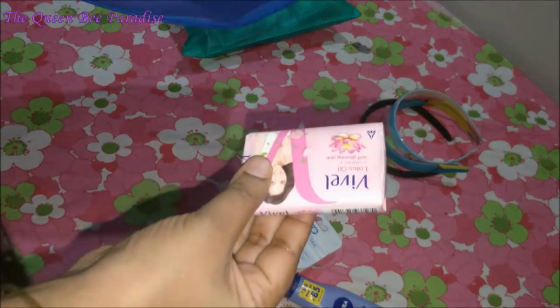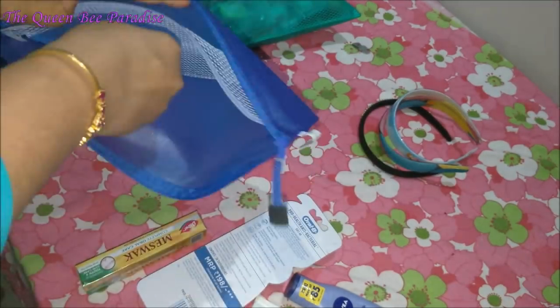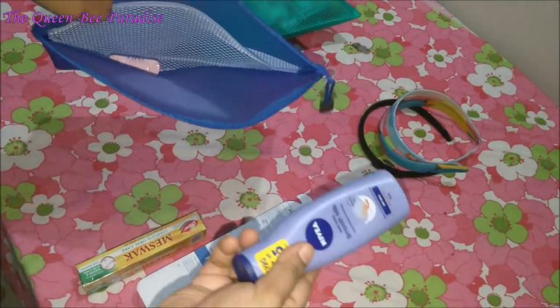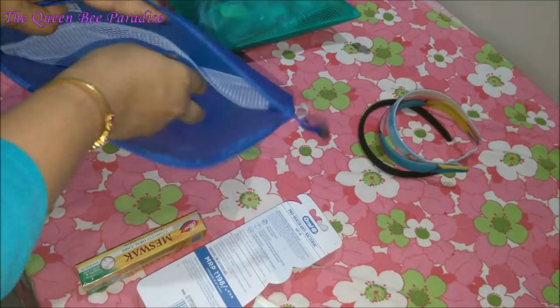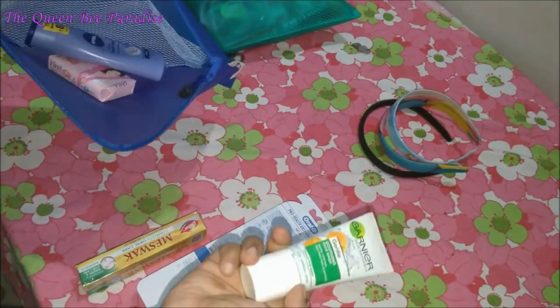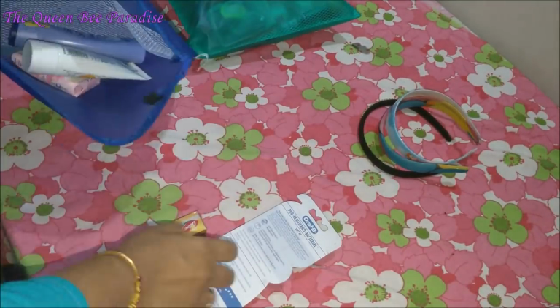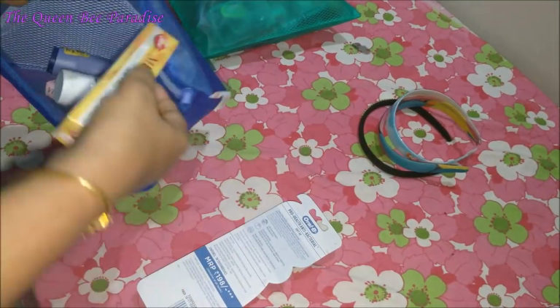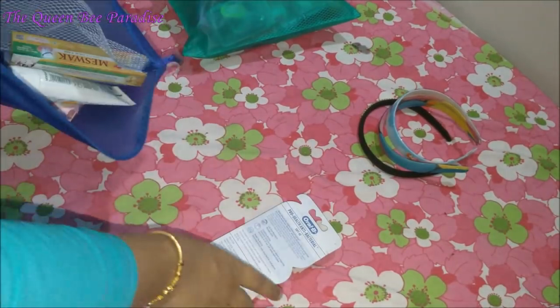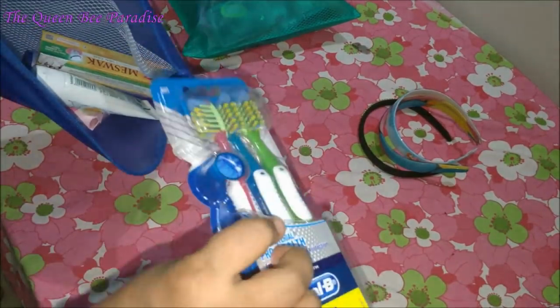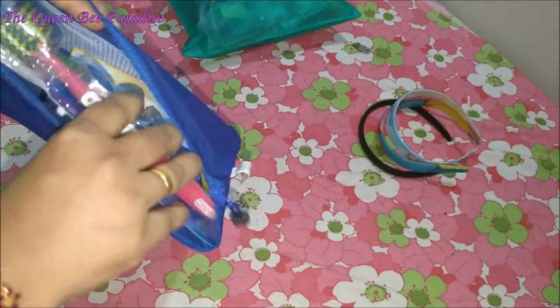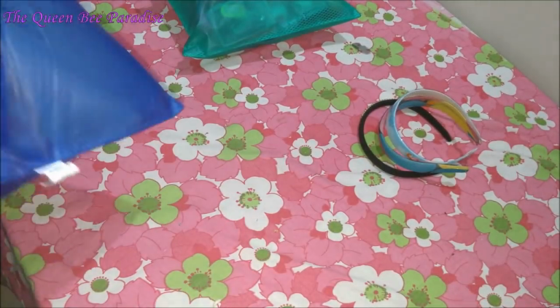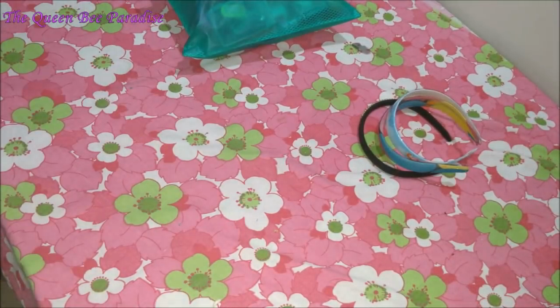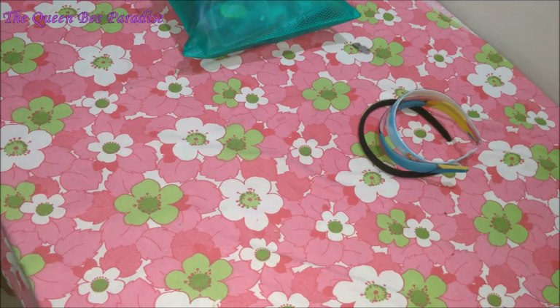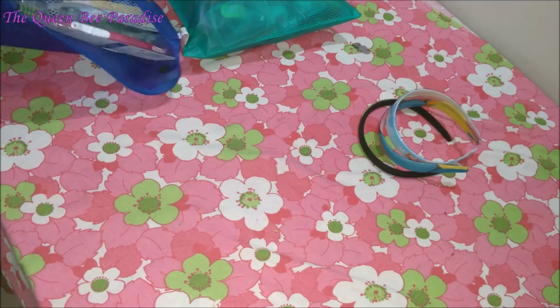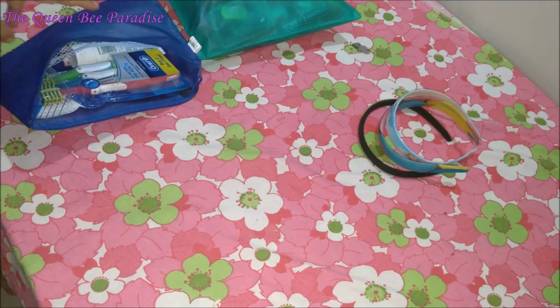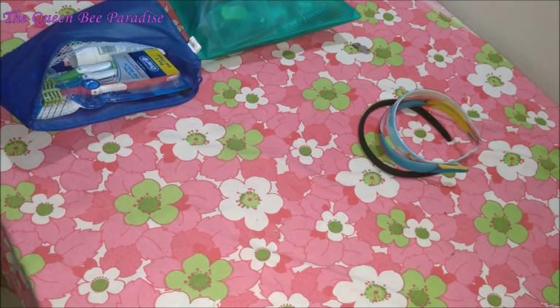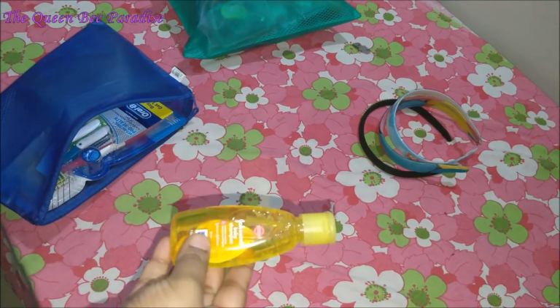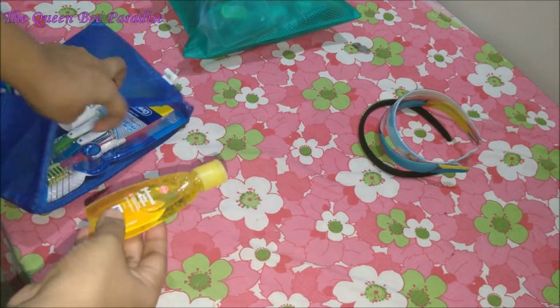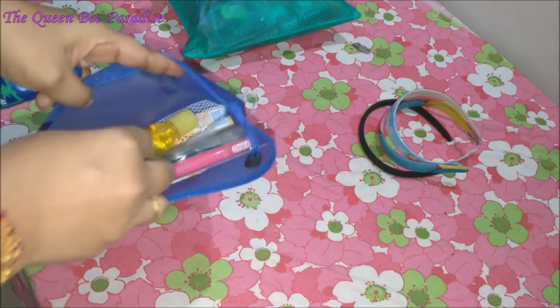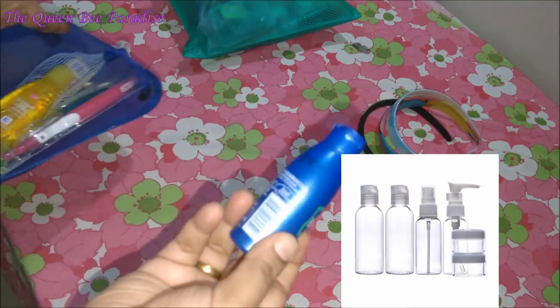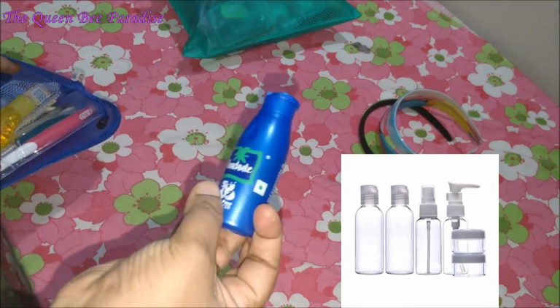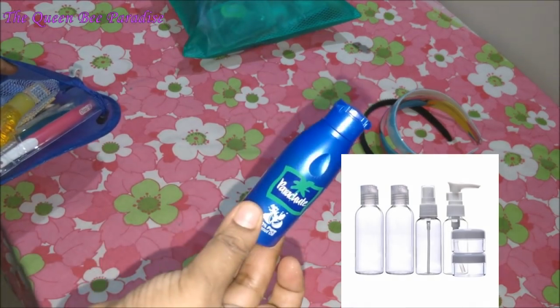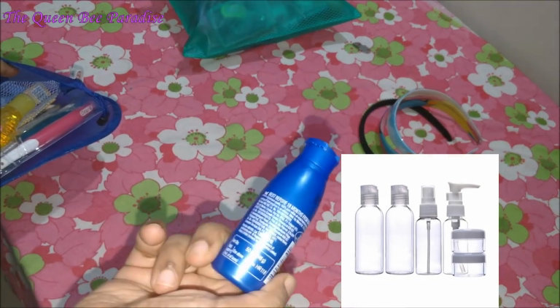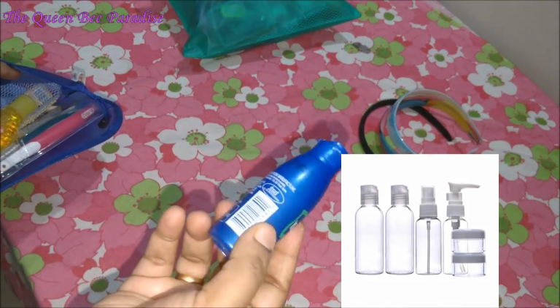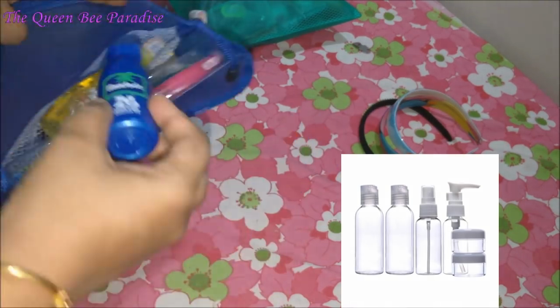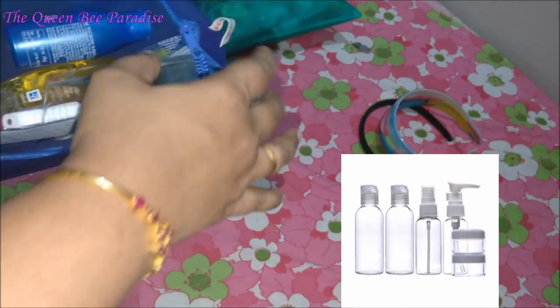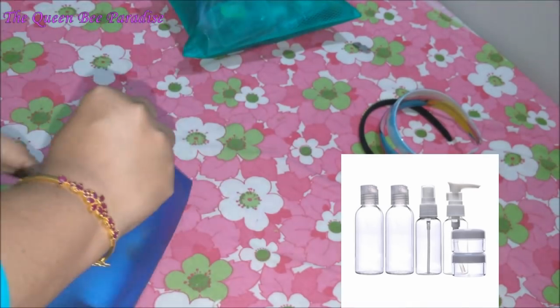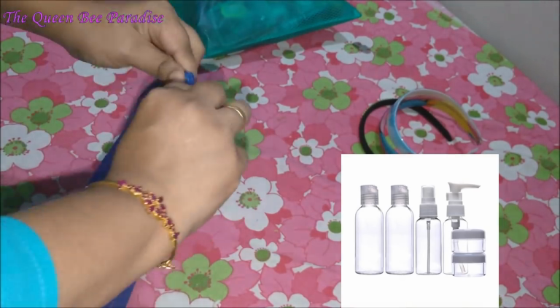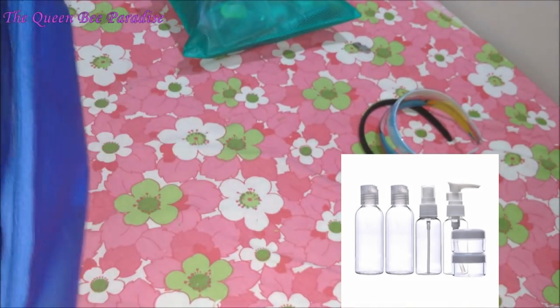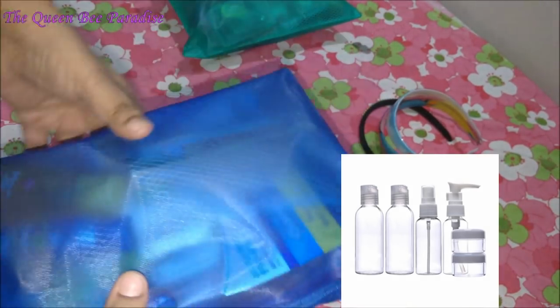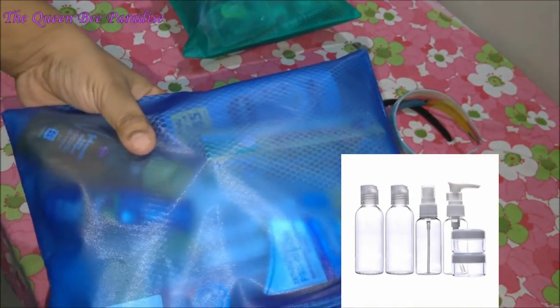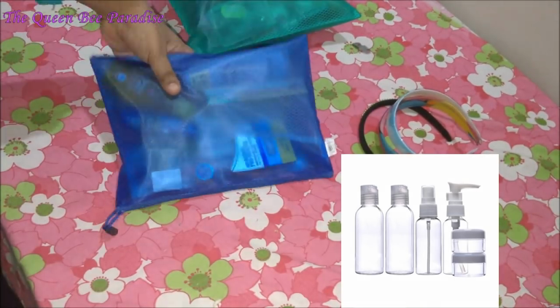The toiletries are packed in a separate zipper bag. I have bought travel size soap, toothpaste, shampoo, etc. for travel purposes. You can also choose to fill small travel size bottle kits and carry them.